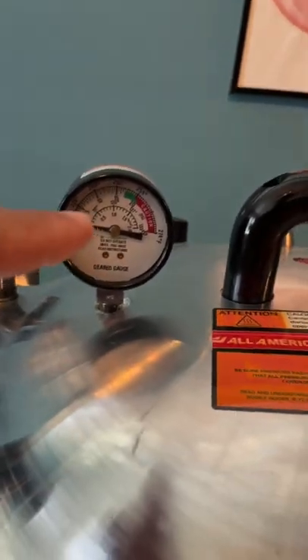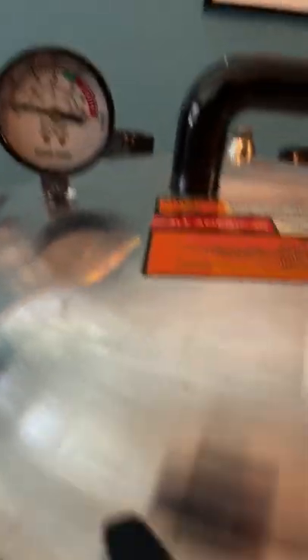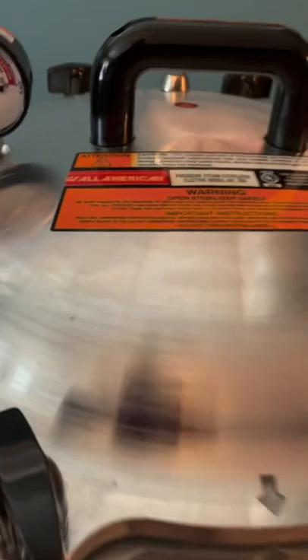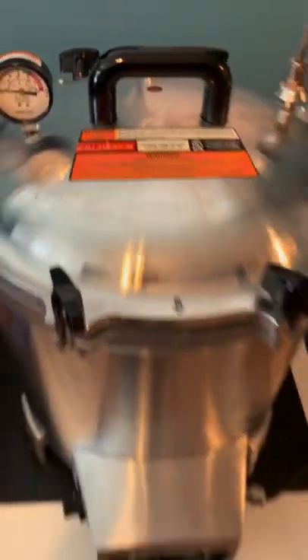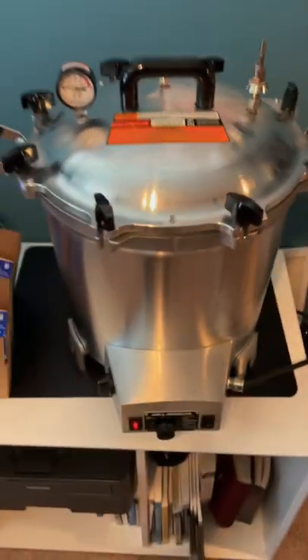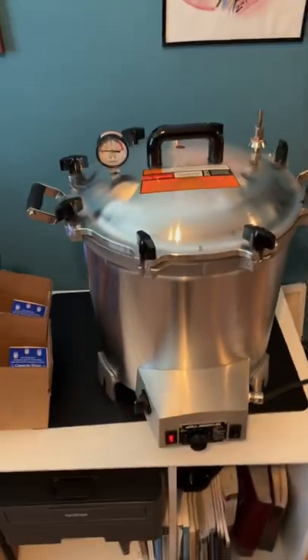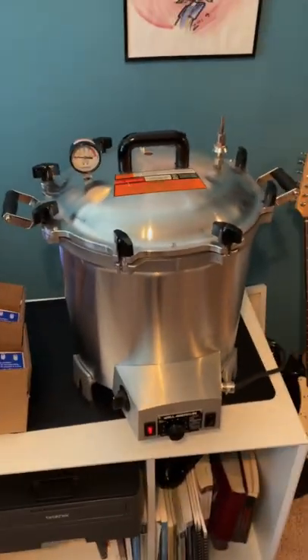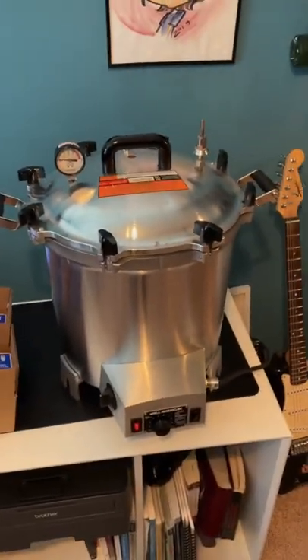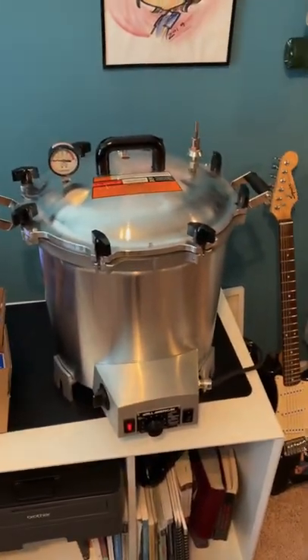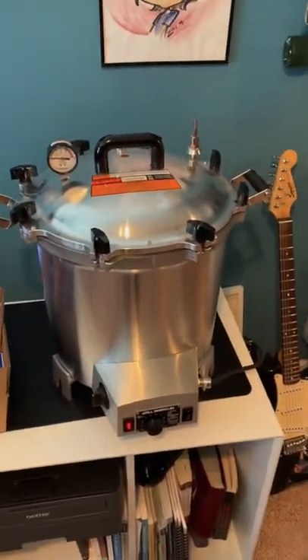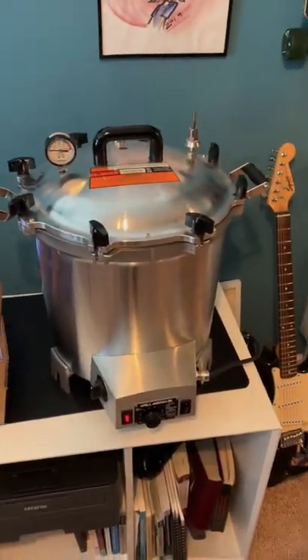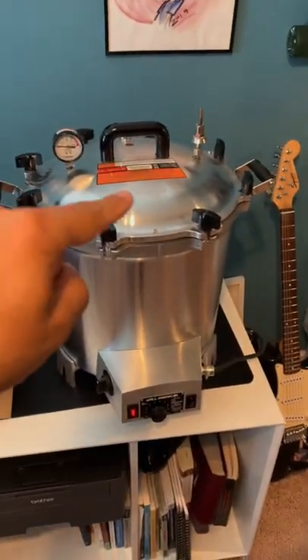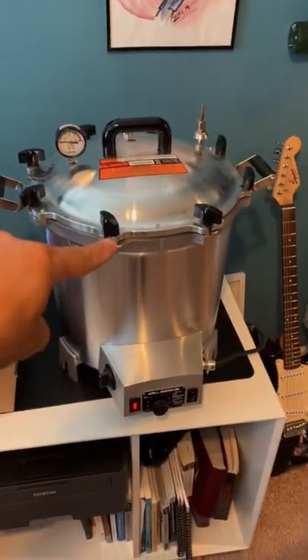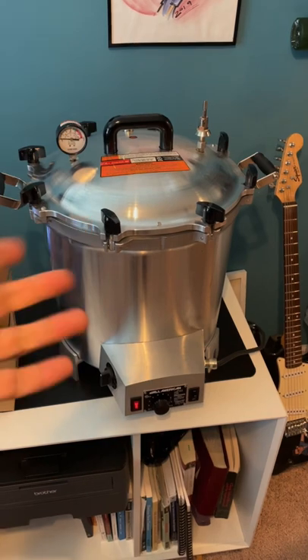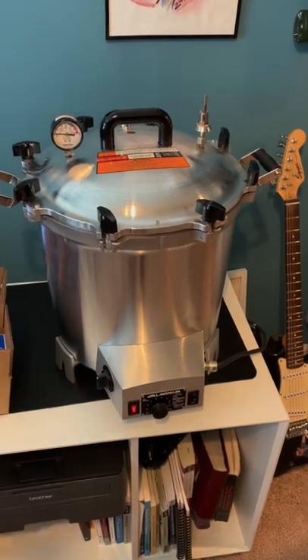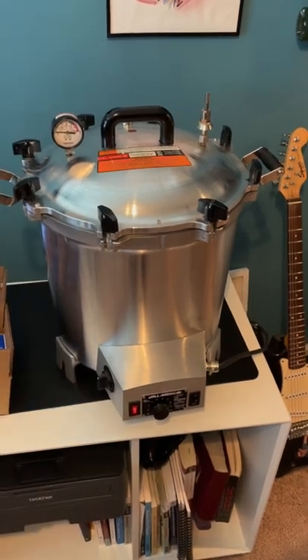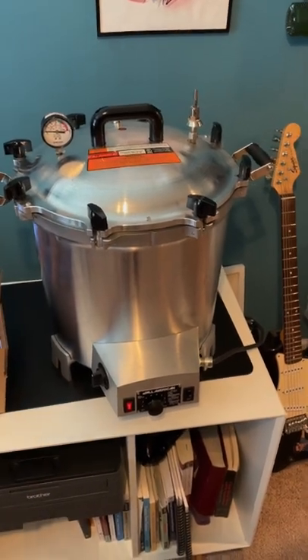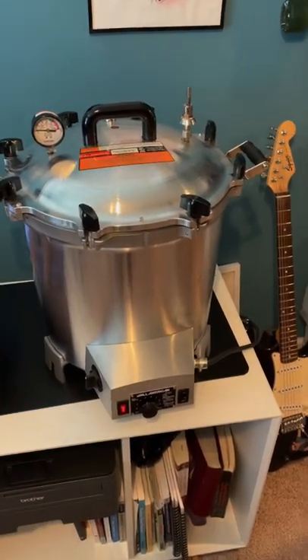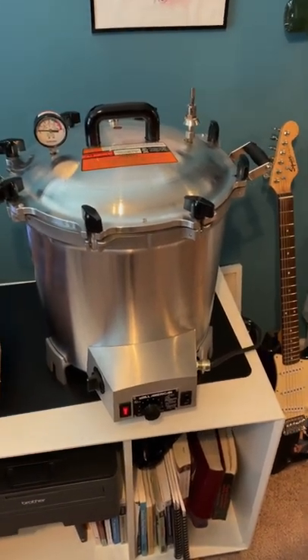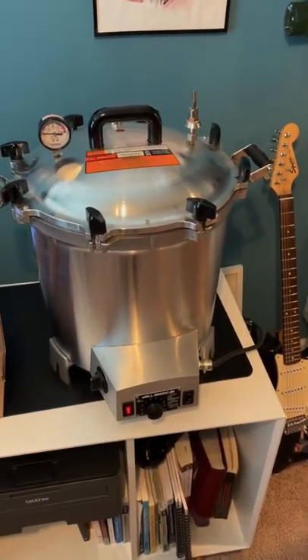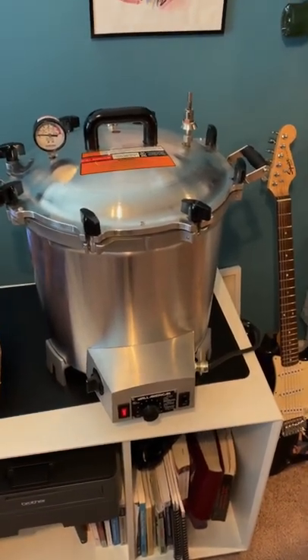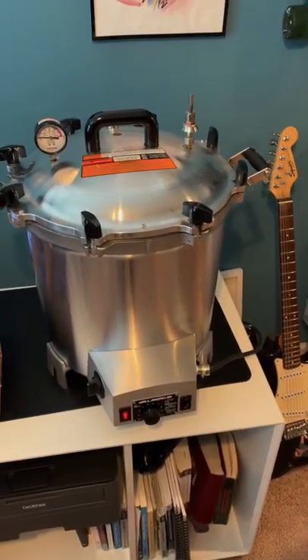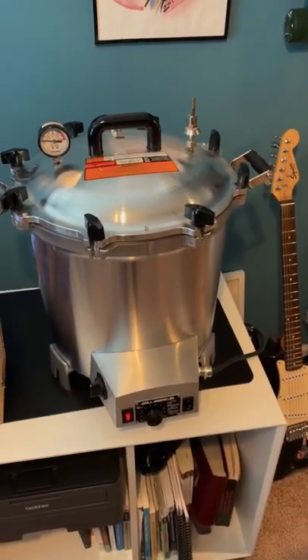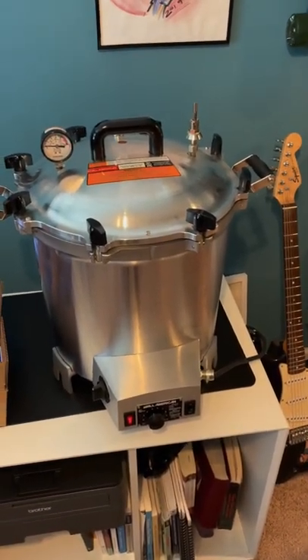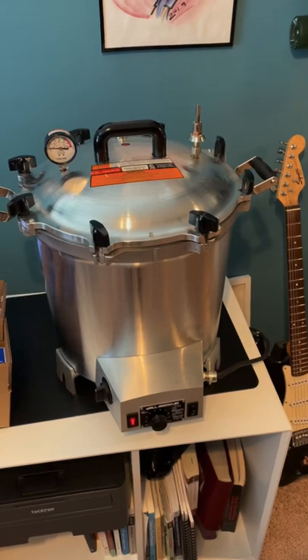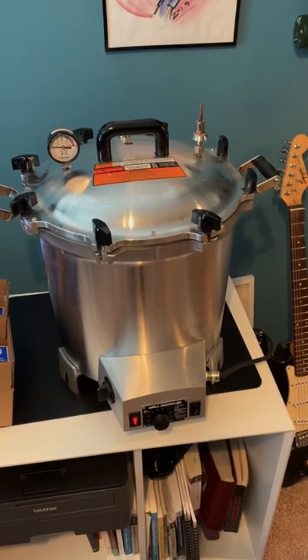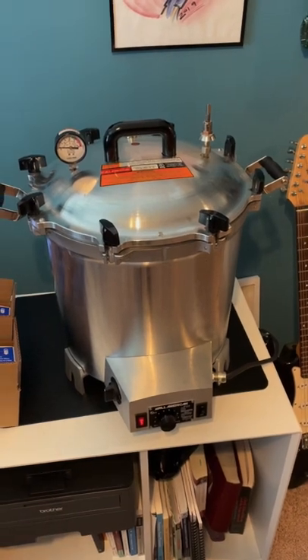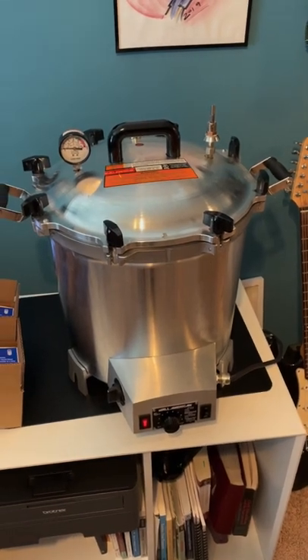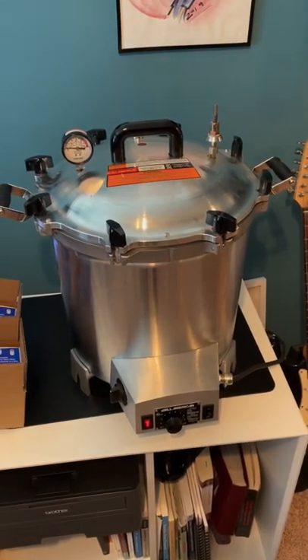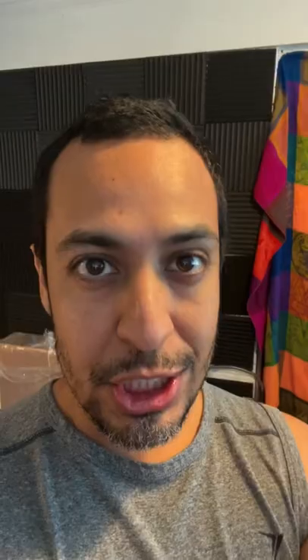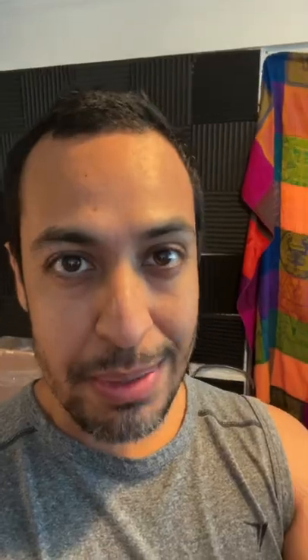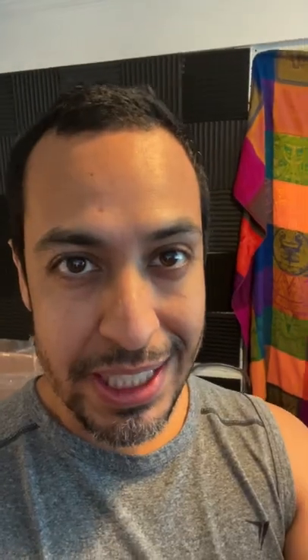They're just warming up, but we'll cook your grains in this All-American autoclave. That way your grains are free from contaminants, and your spores have a fighting chance to grow some mycelium.